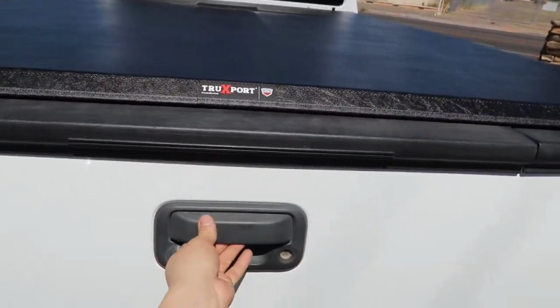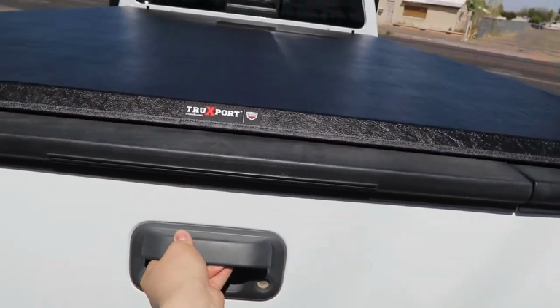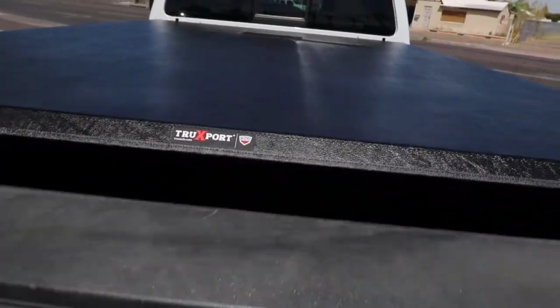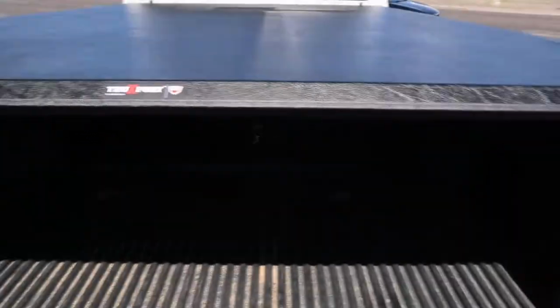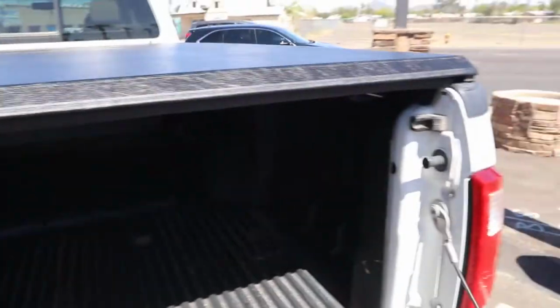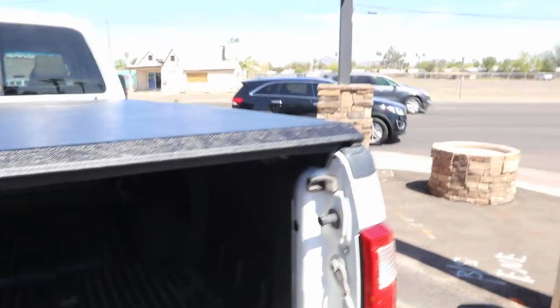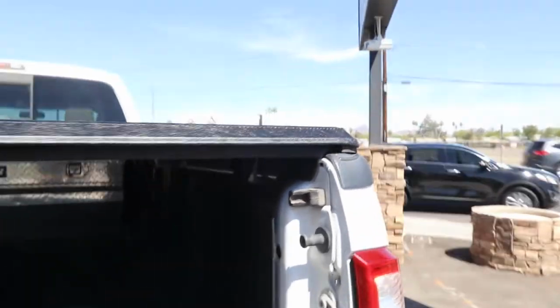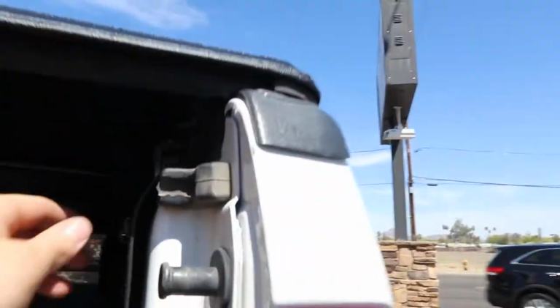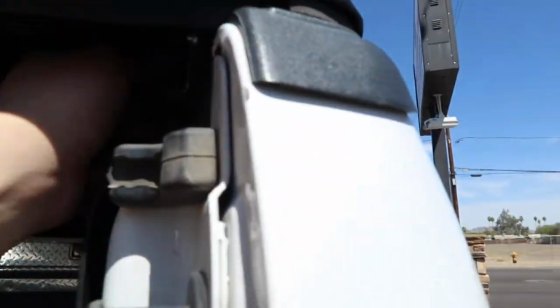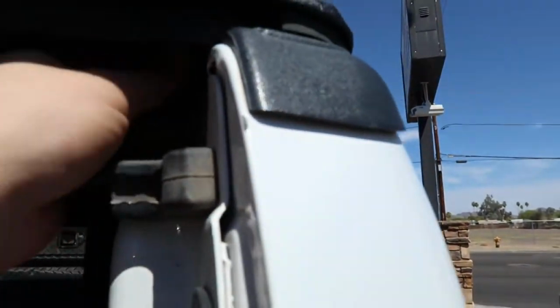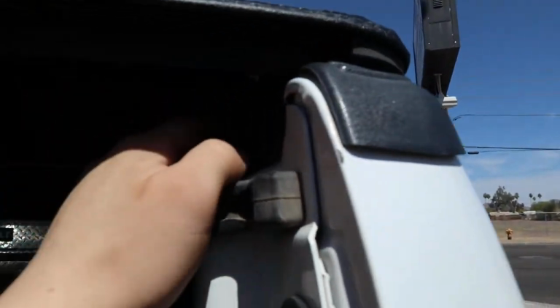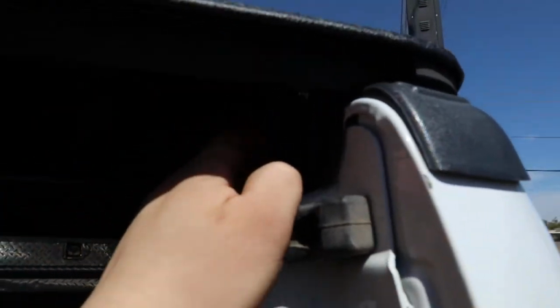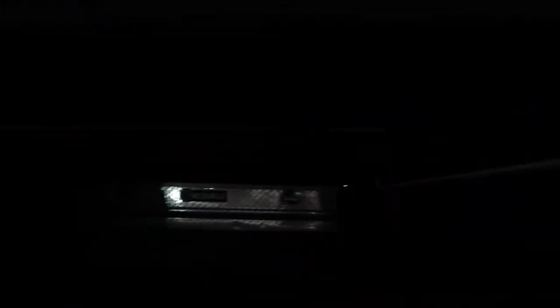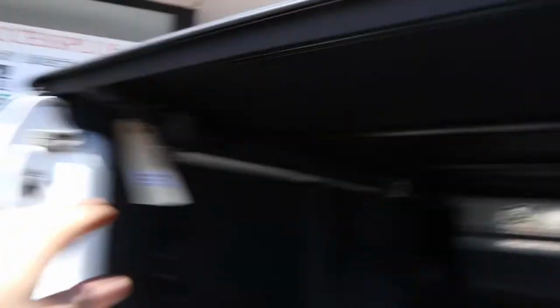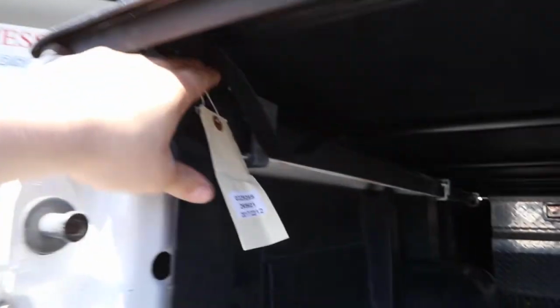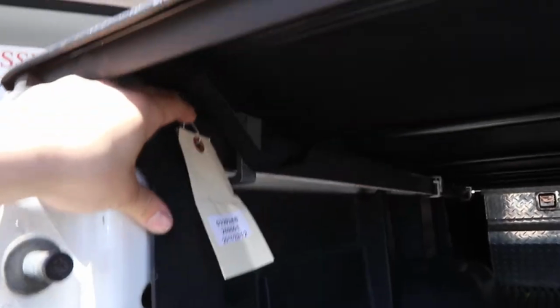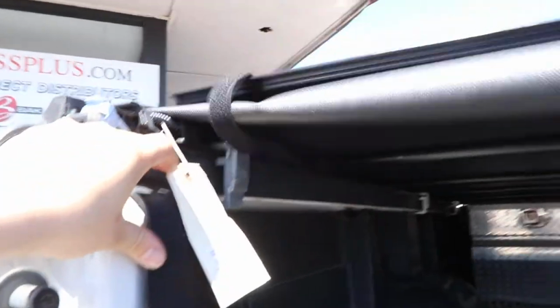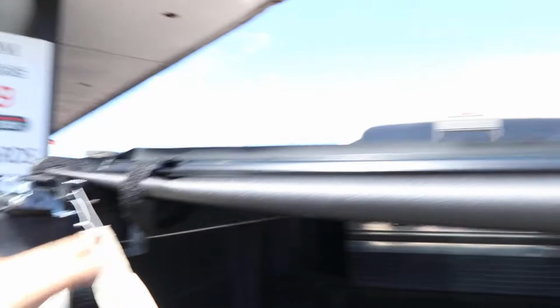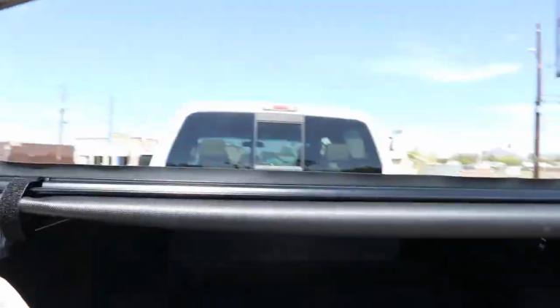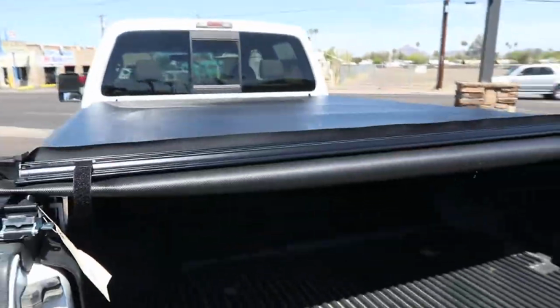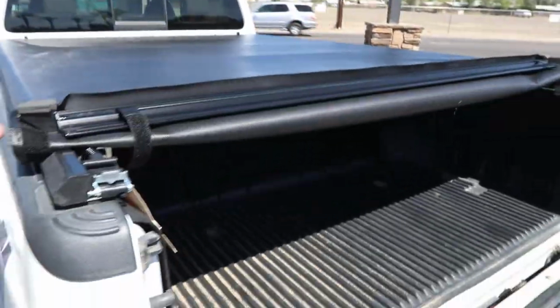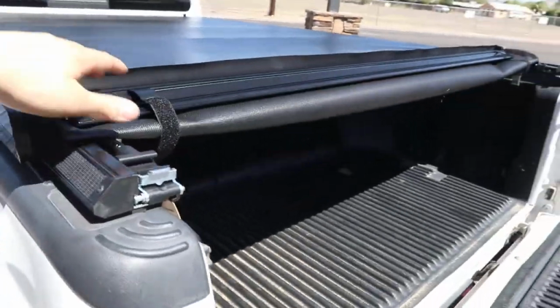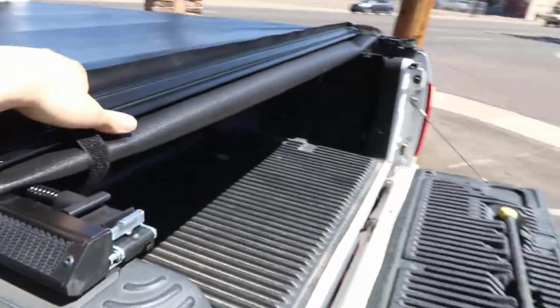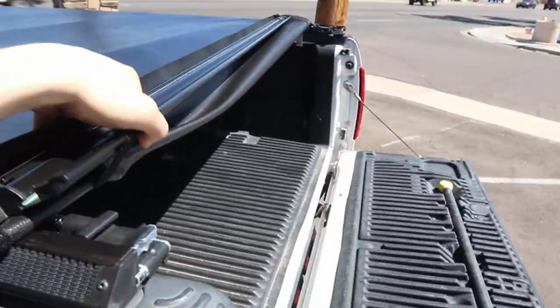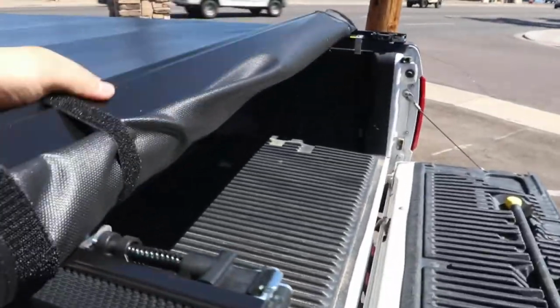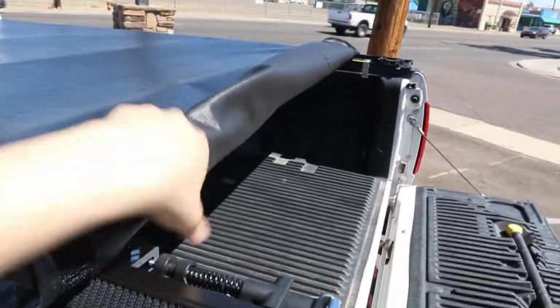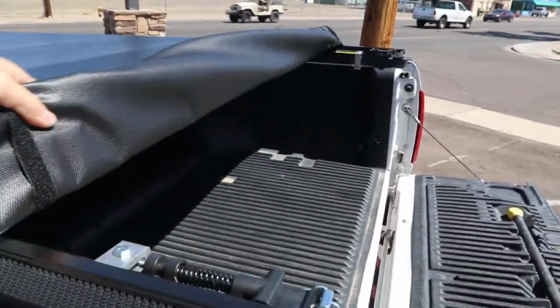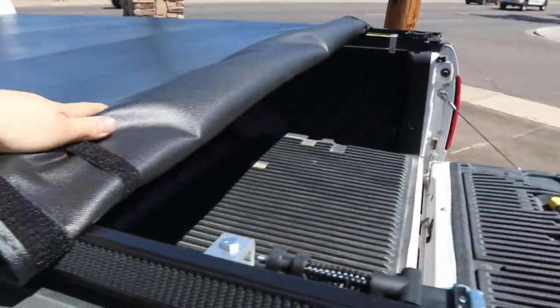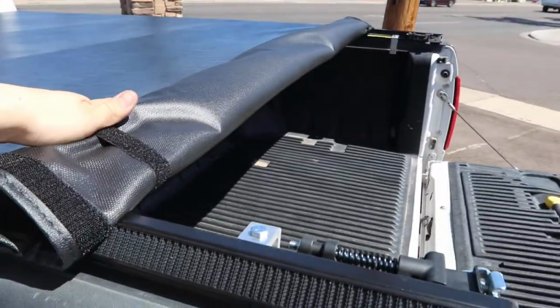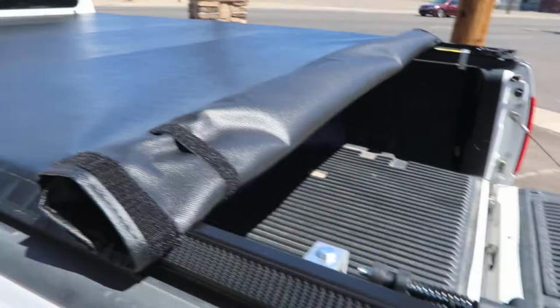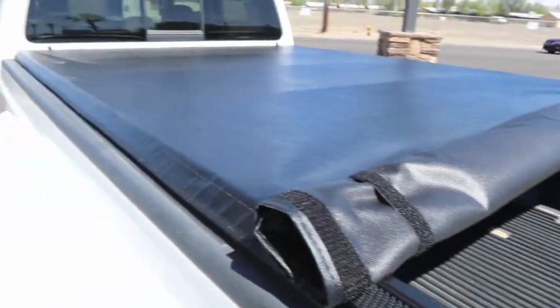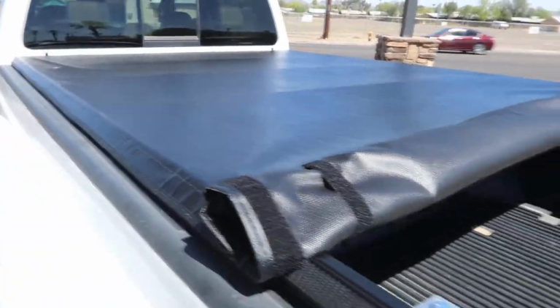So if you can lower your tailgate, you're able to open the cover by simply coming under here and pulling the latches down on either side, and the cover pops right up. Then you simply roll the cover up and you get access to your entire bed.